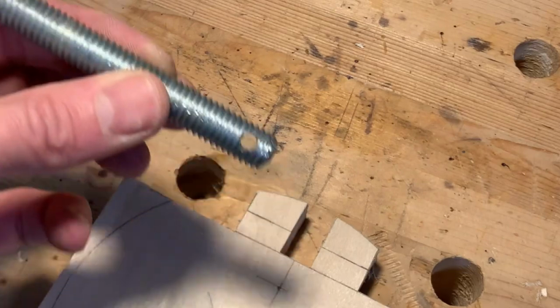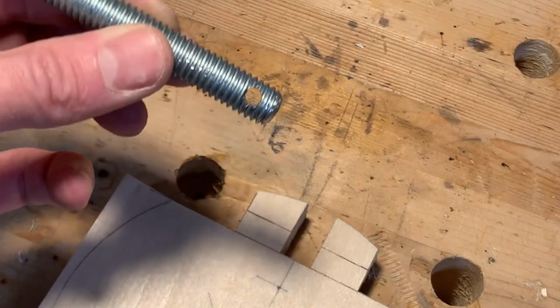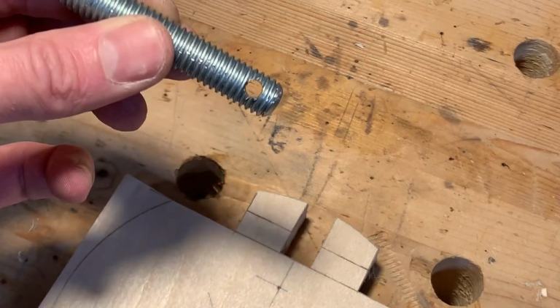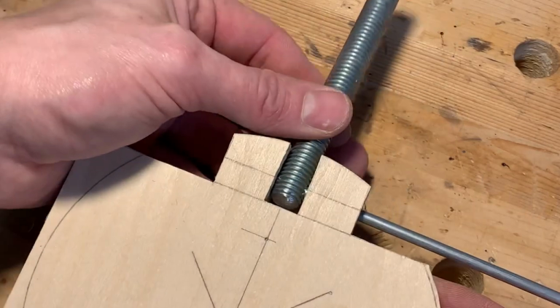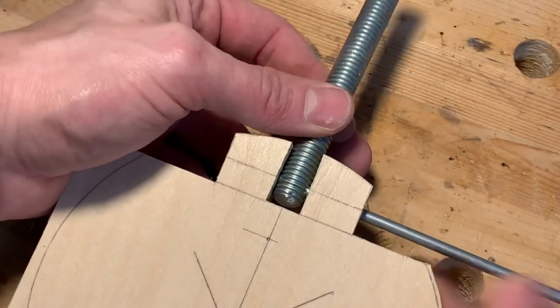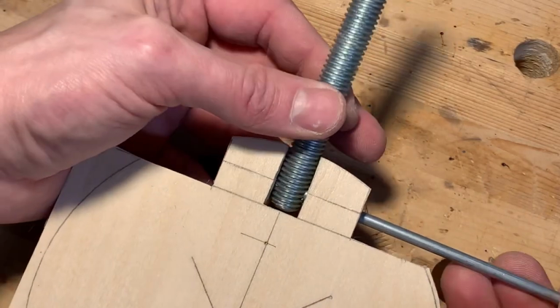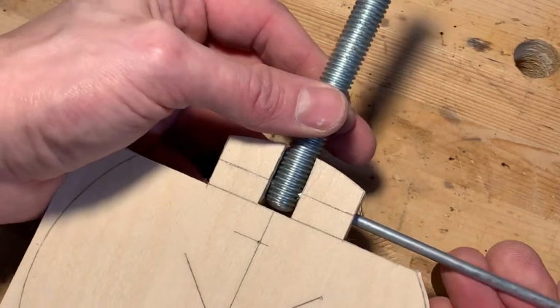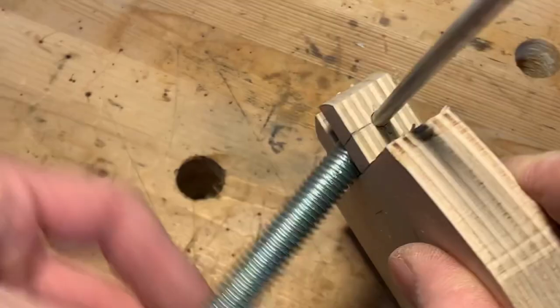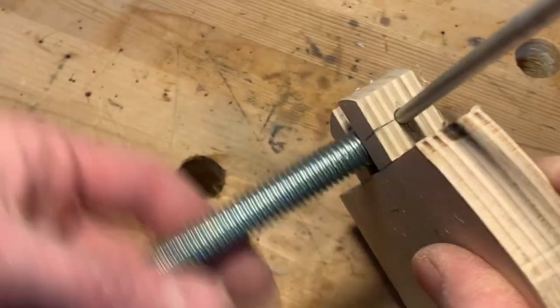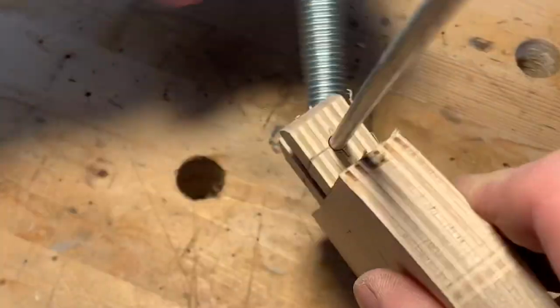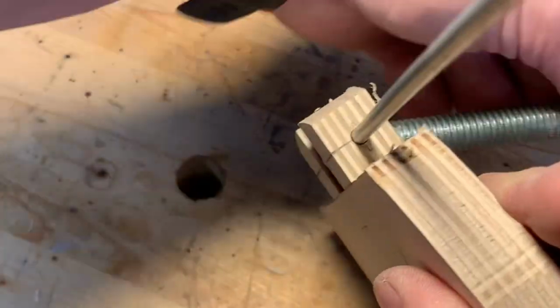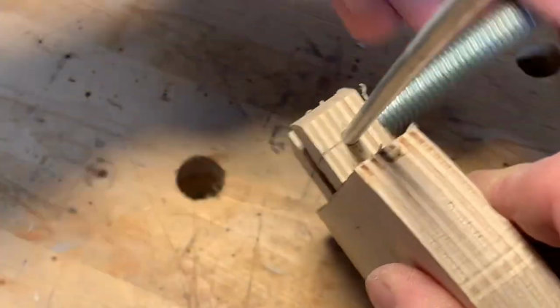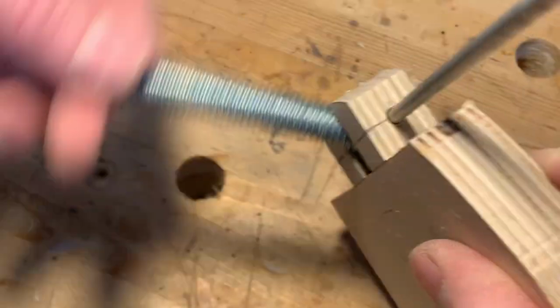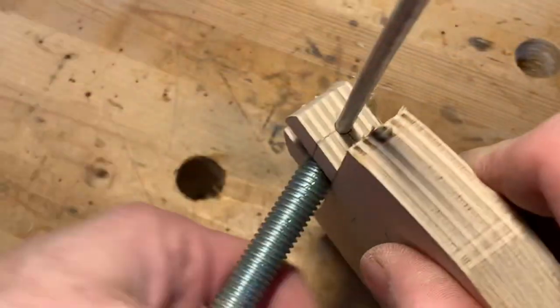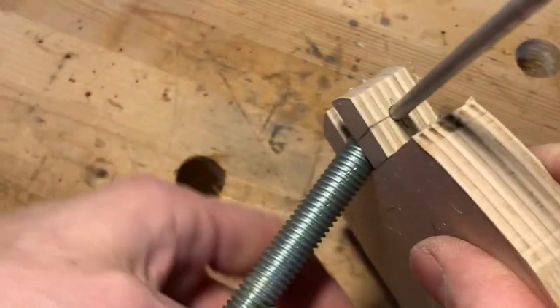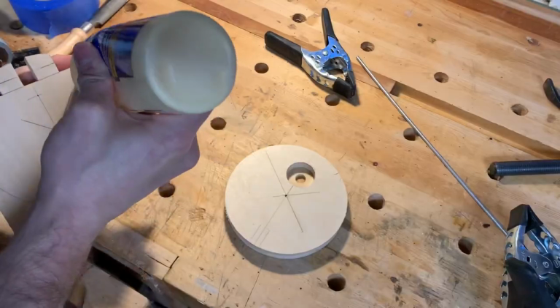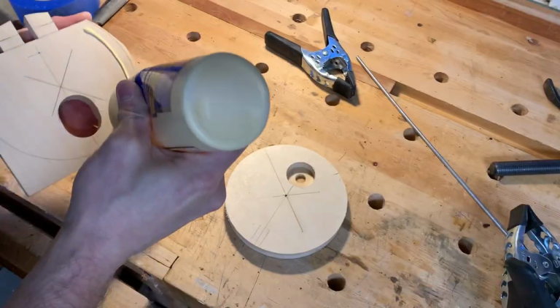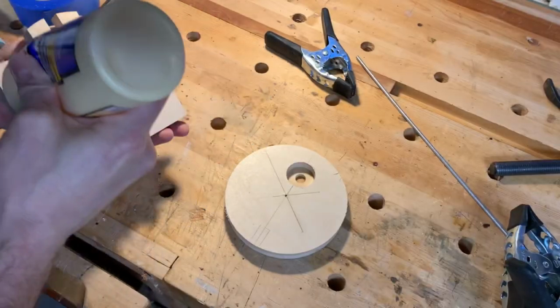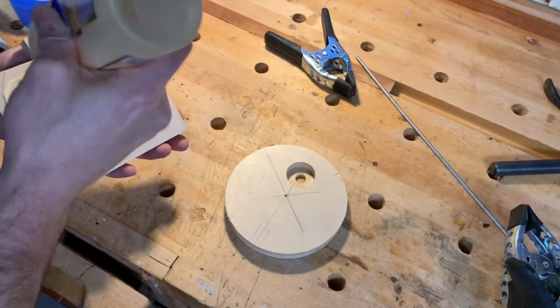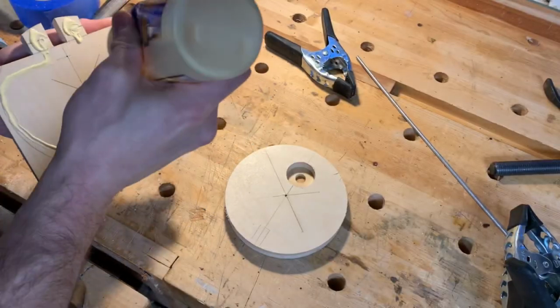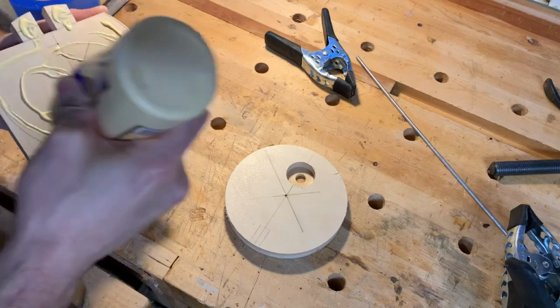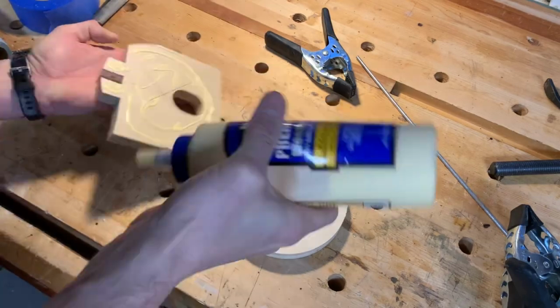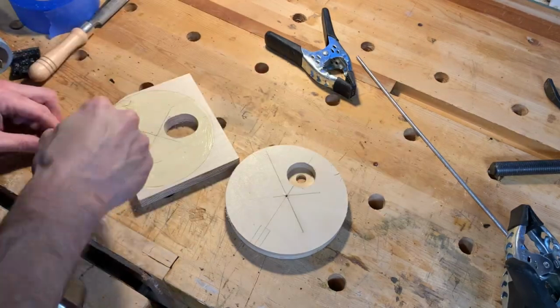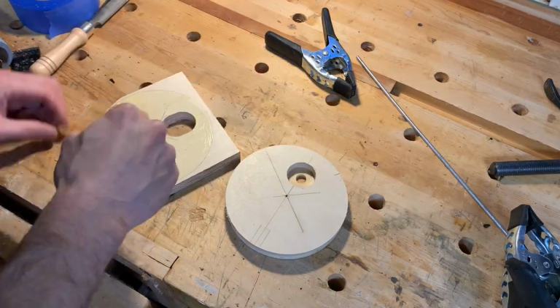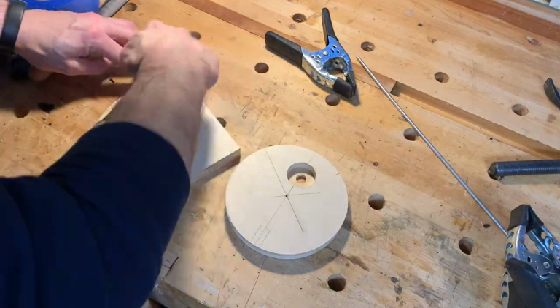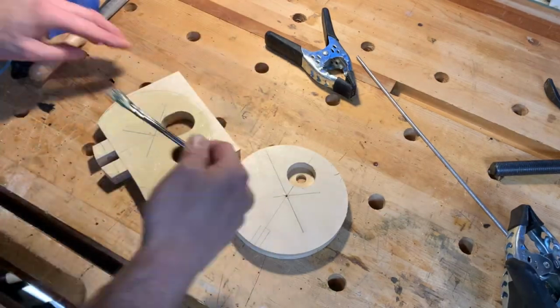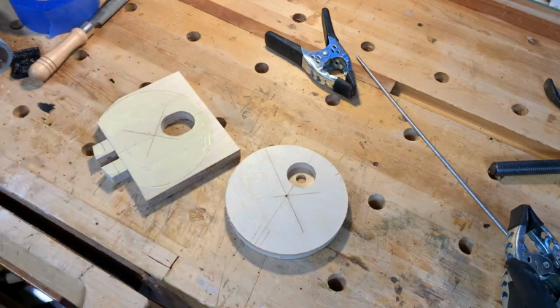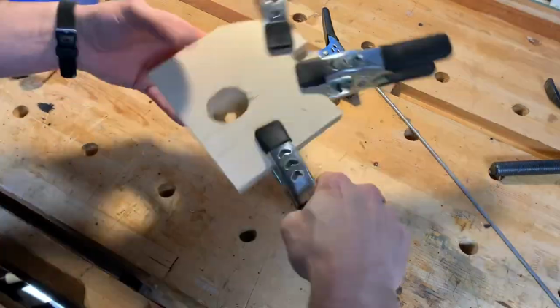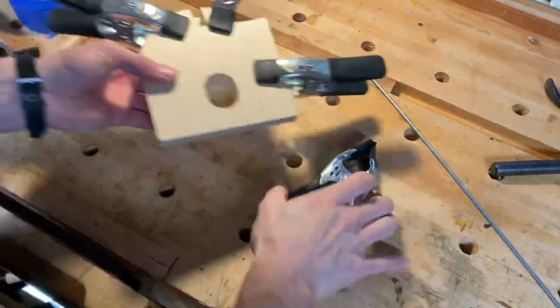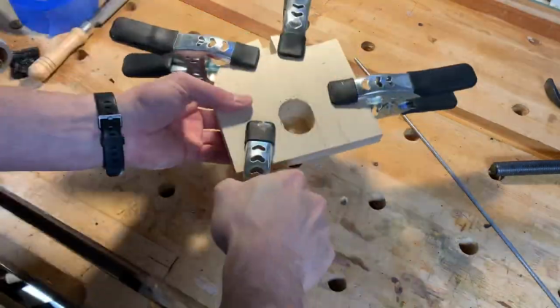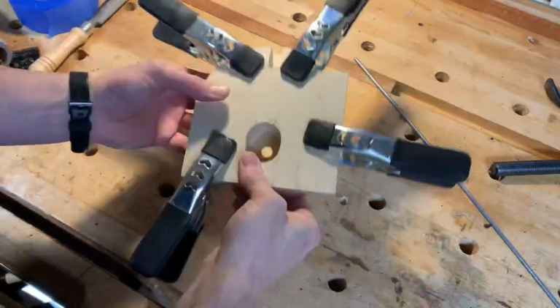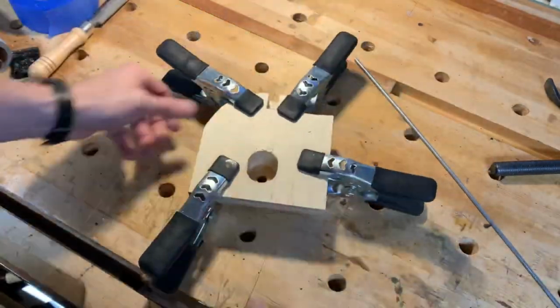We'll see more about how this works later, but I'll give you a spoiler now — it doesn't work very well. After taking care of that part I continued with my laminations.